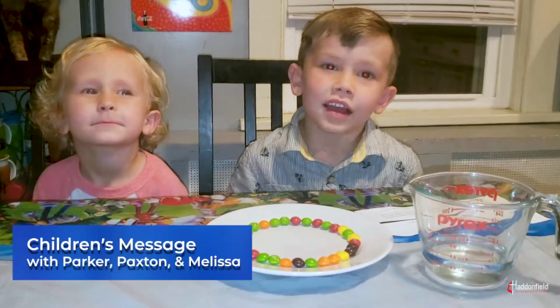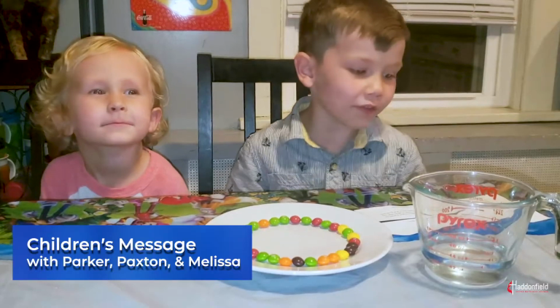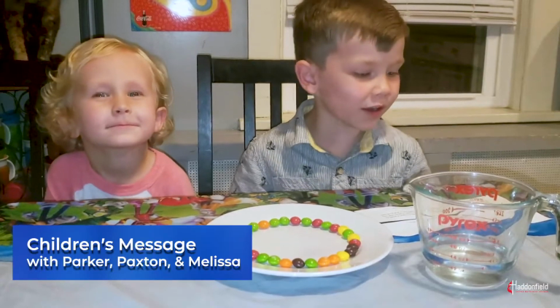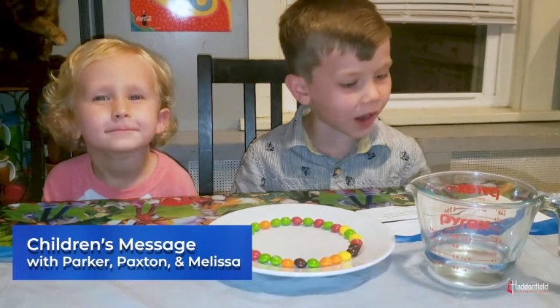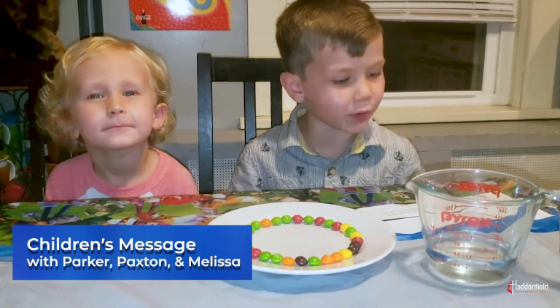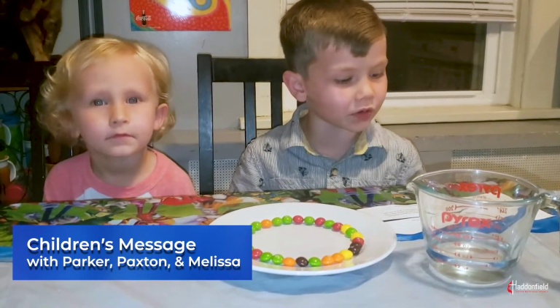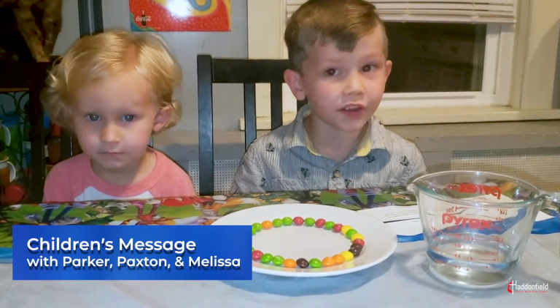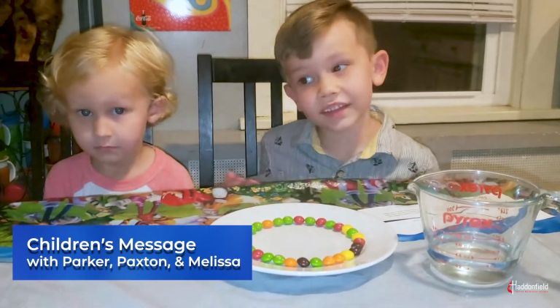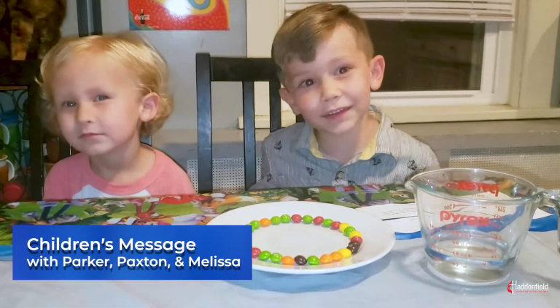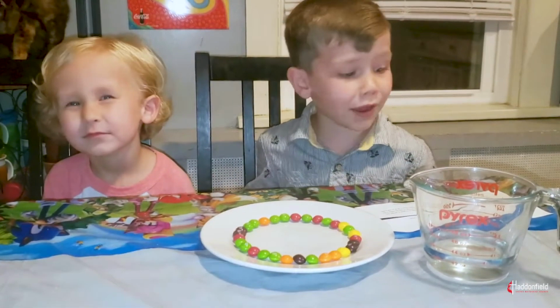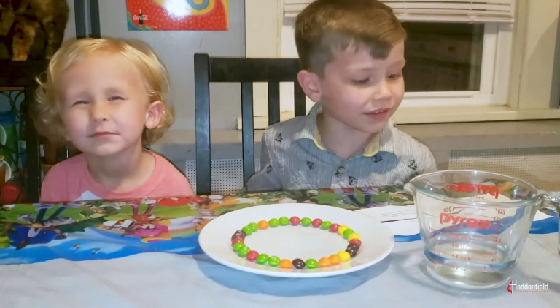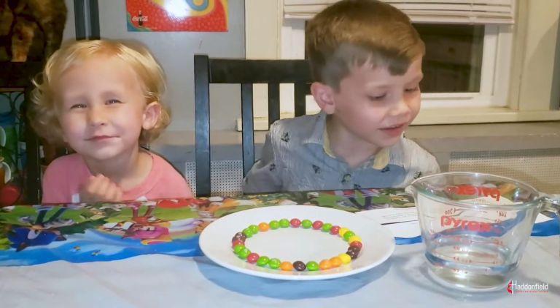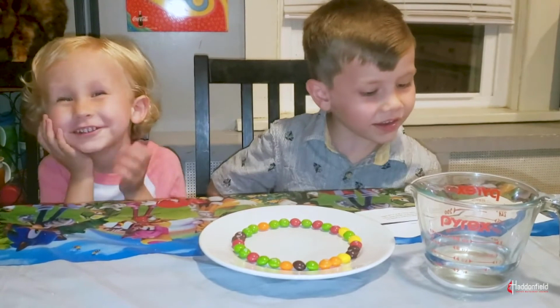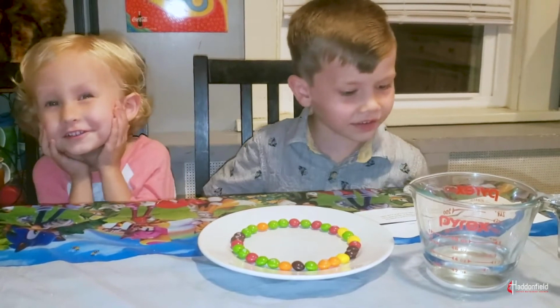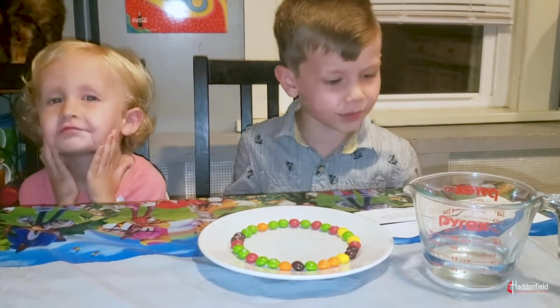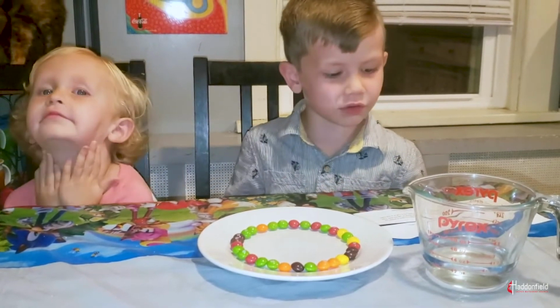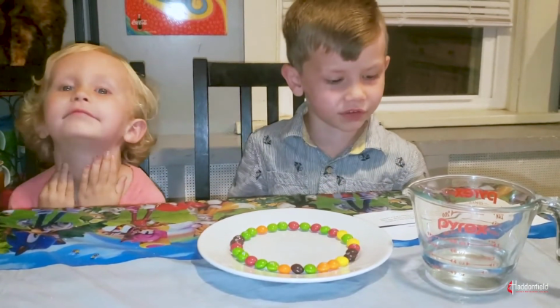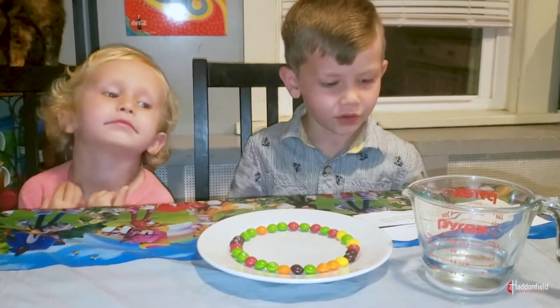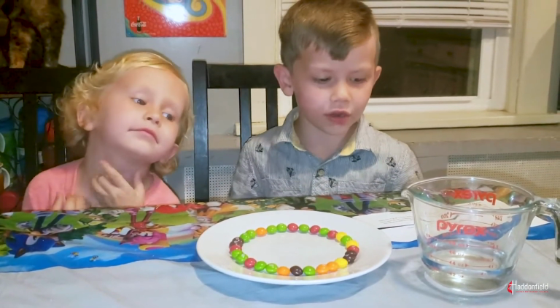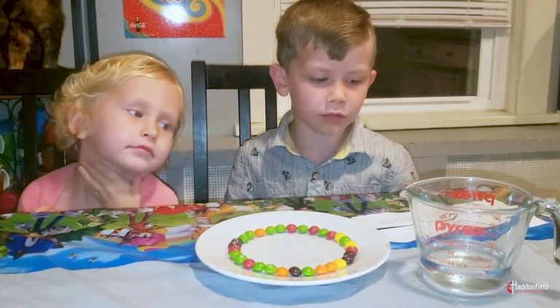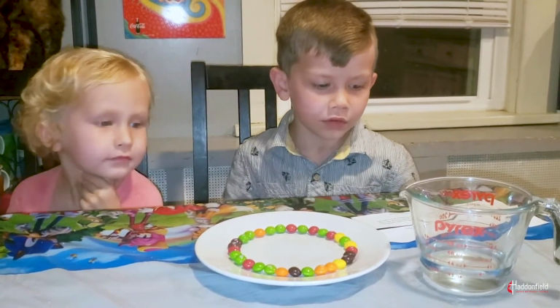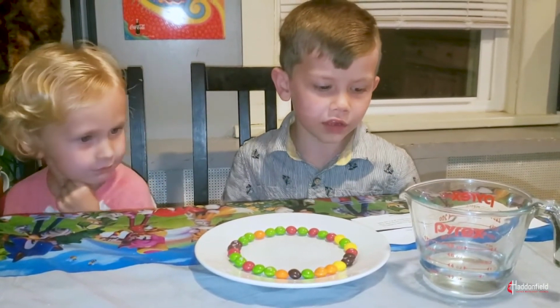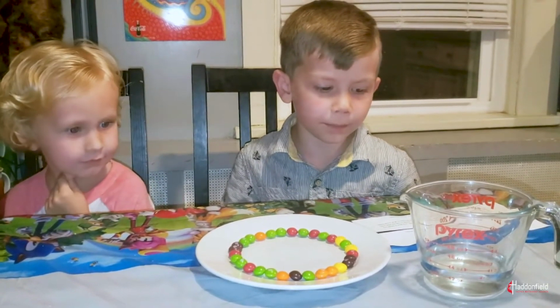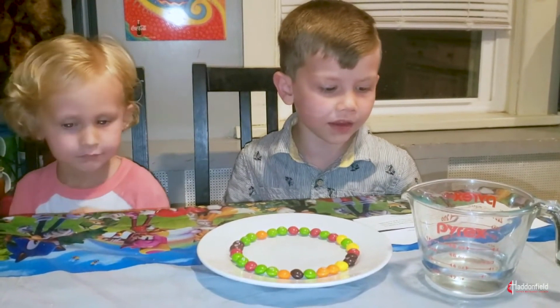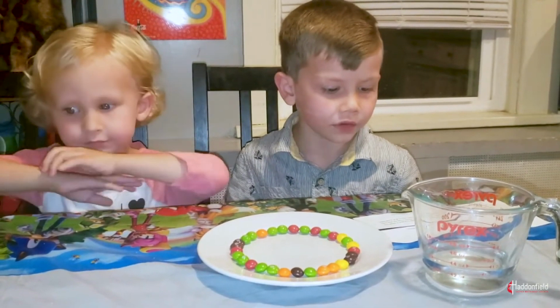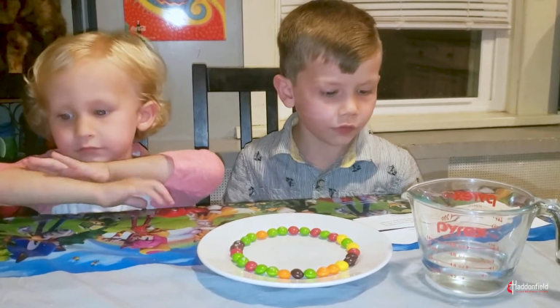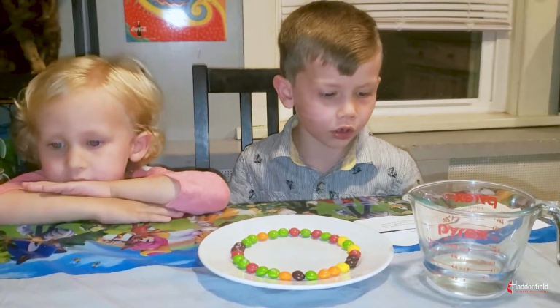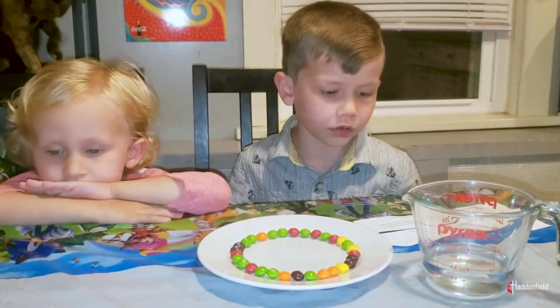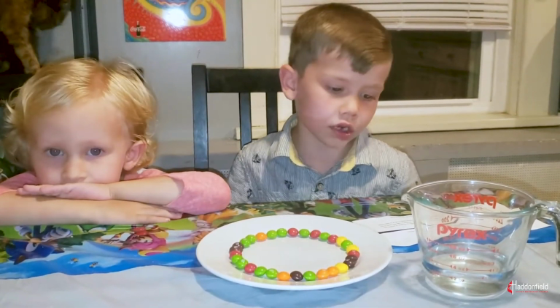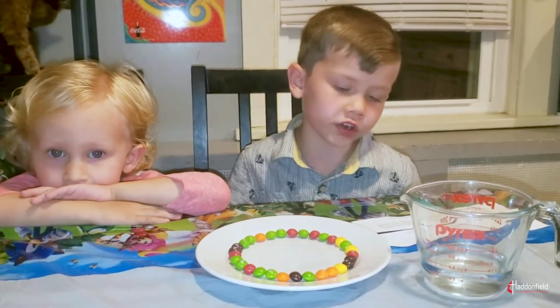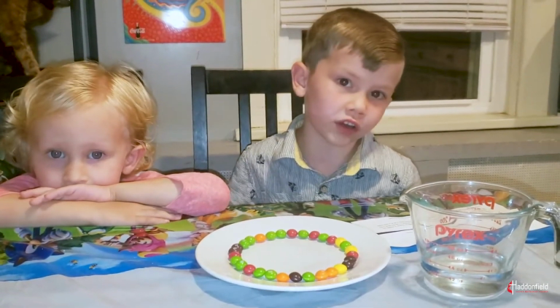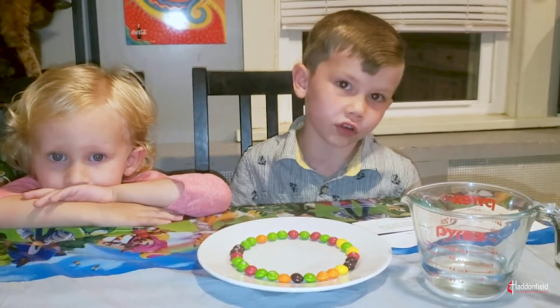Hi everyone, I'm Parker and this is Paxton and today we are going to talk about the impact of our actions on others.